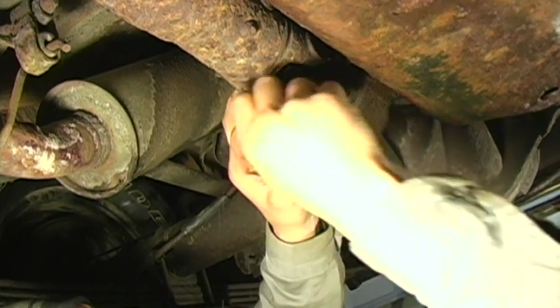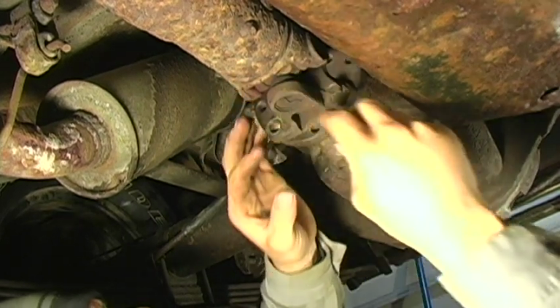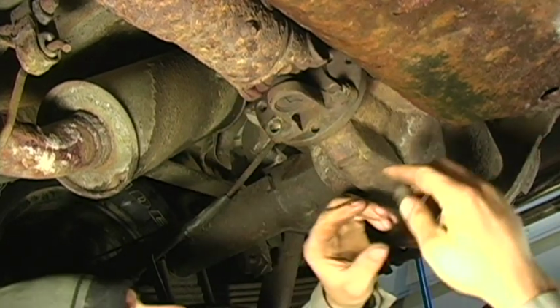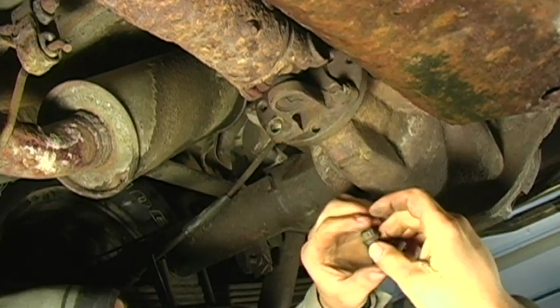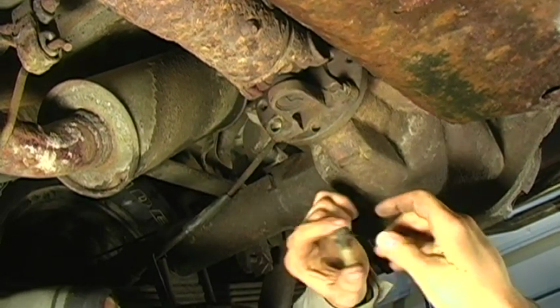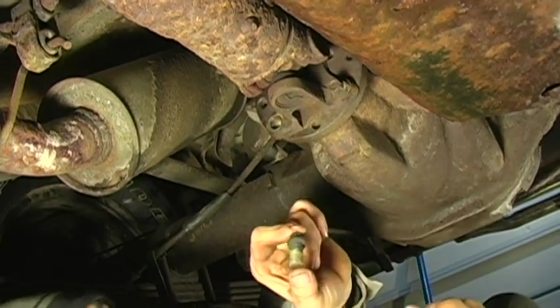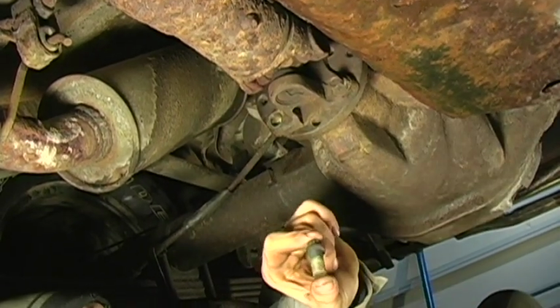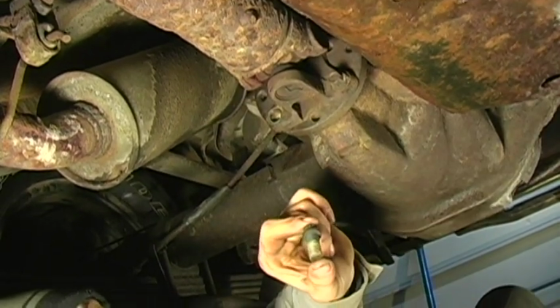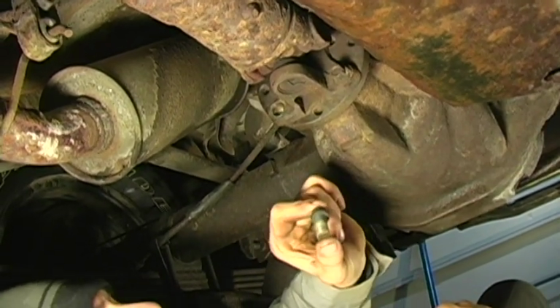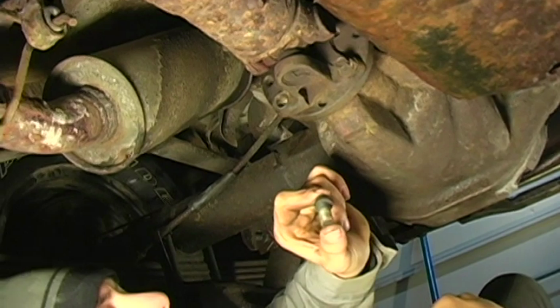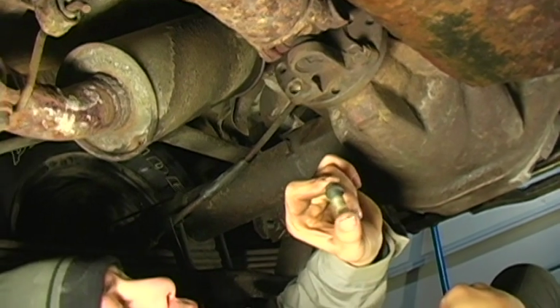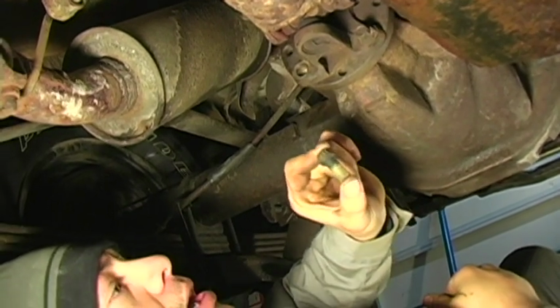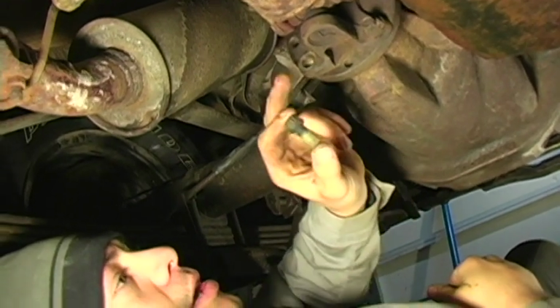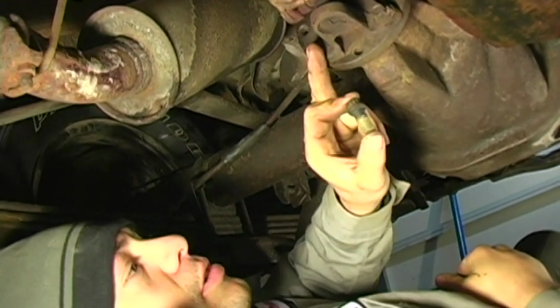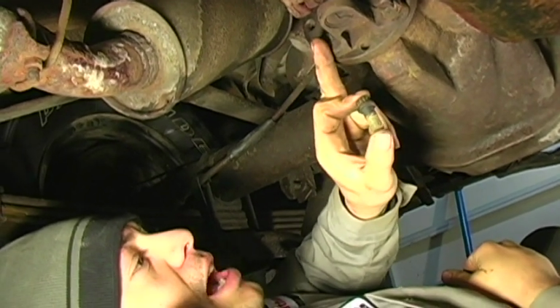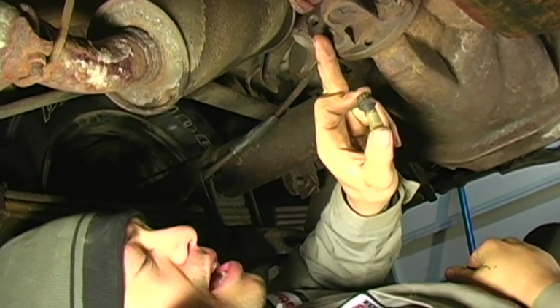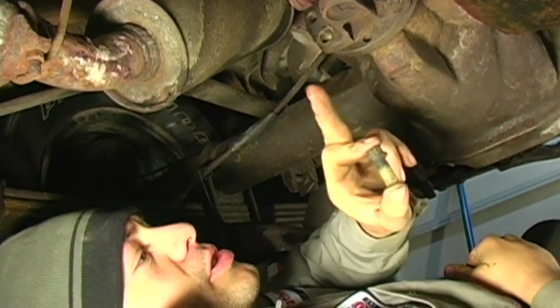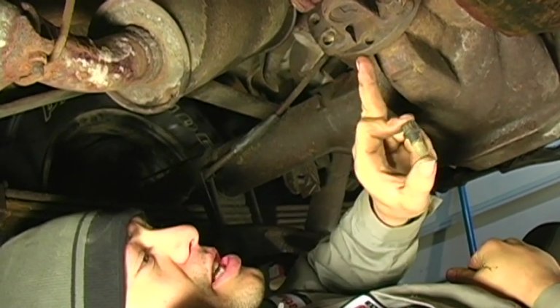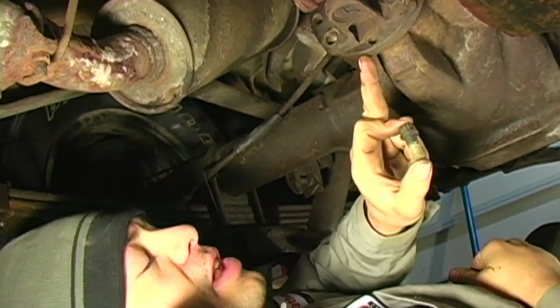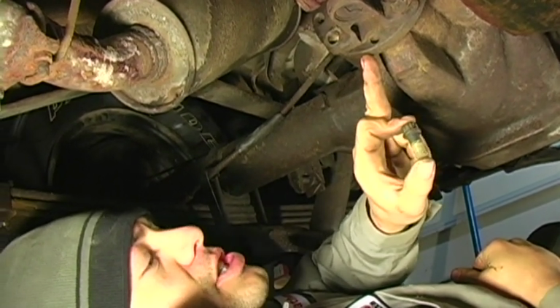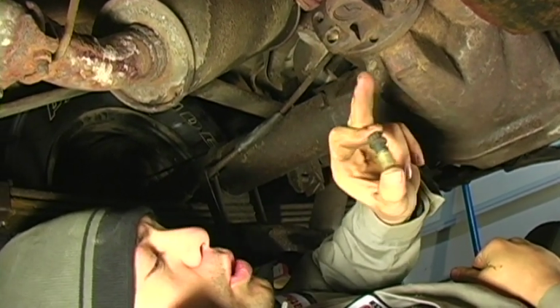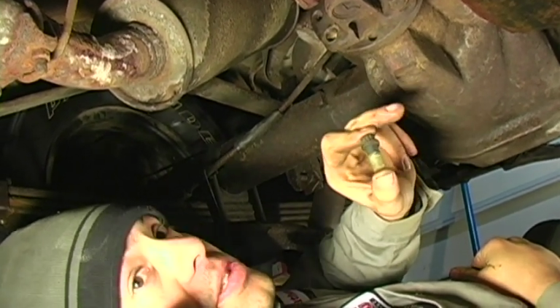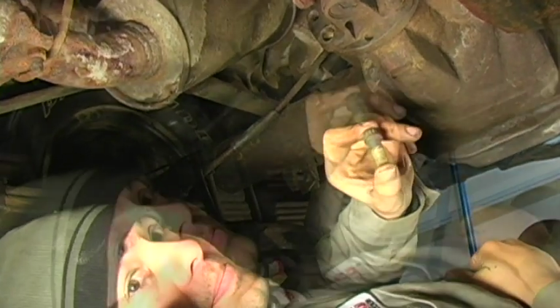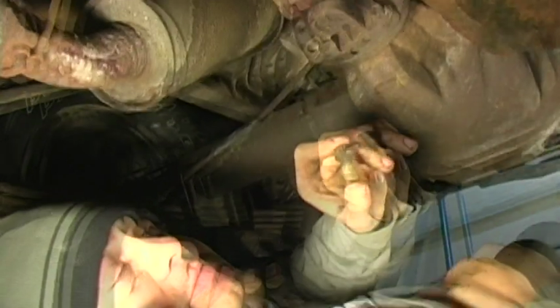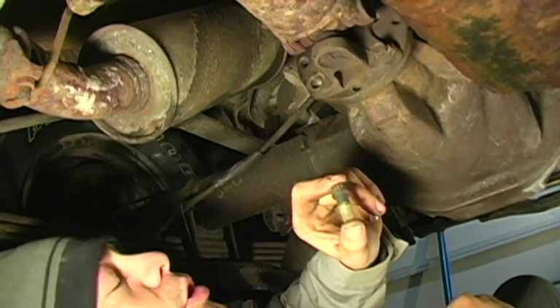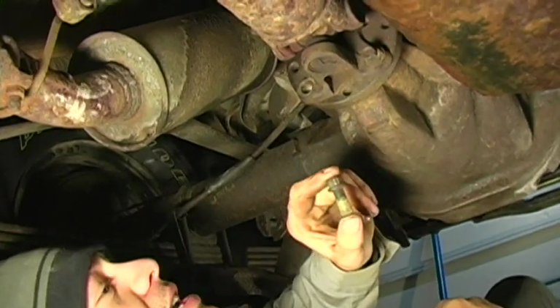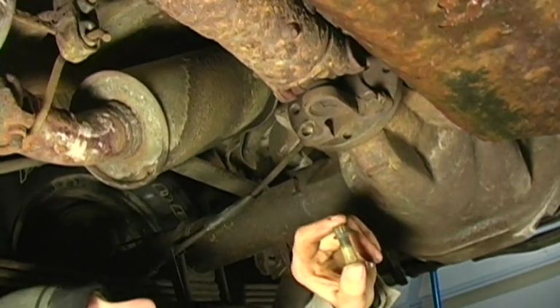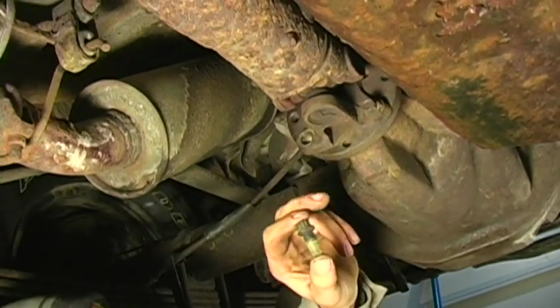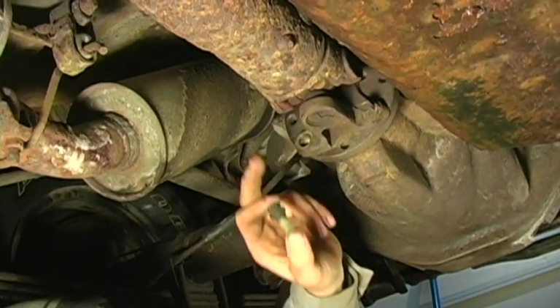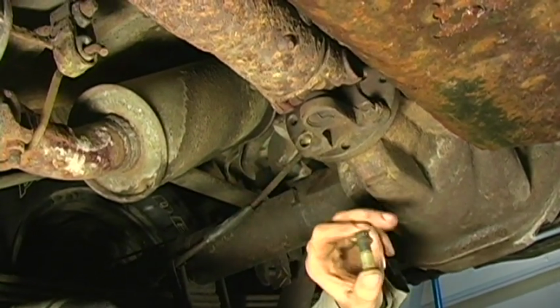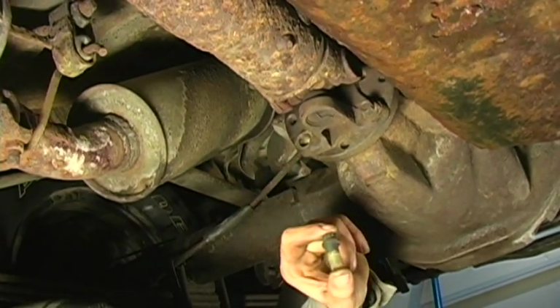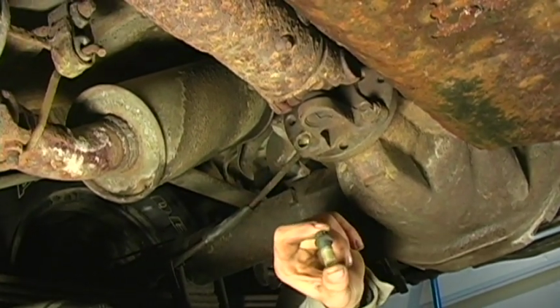That there is the proper method for removing your drive shaft to pinion flange bolts. You're going to go ahead and repeat the process for the remaining three.